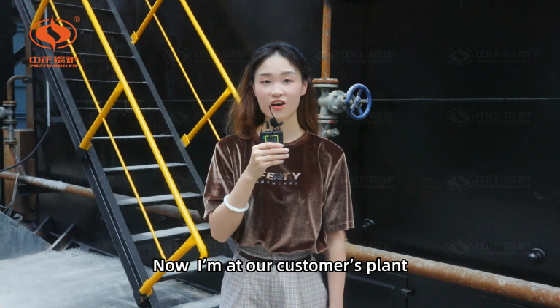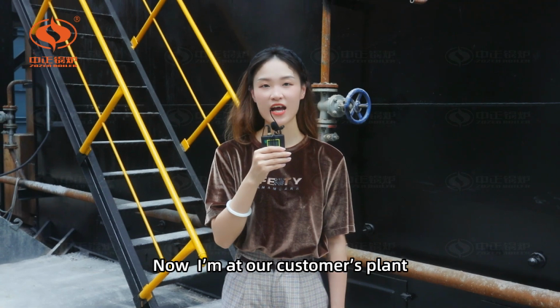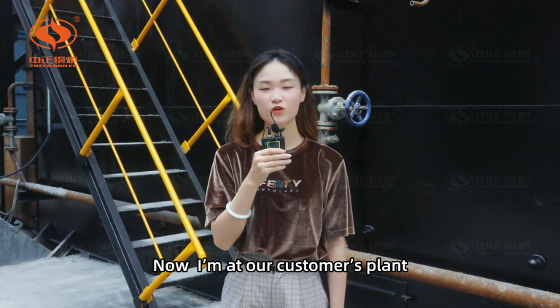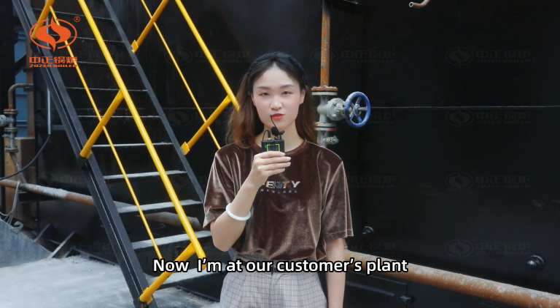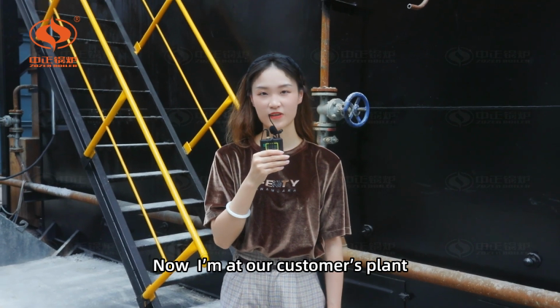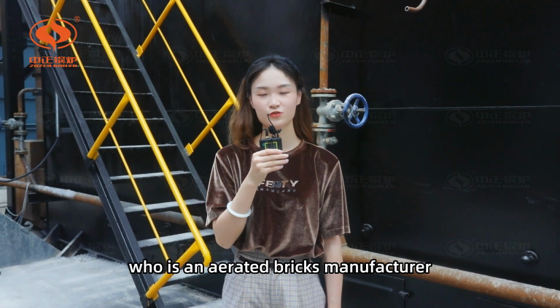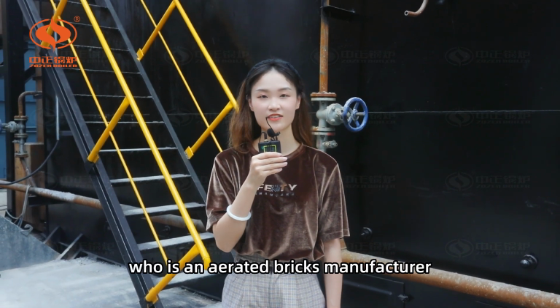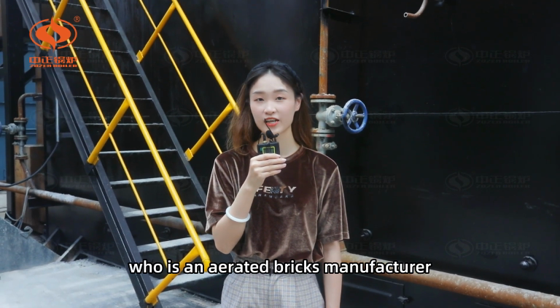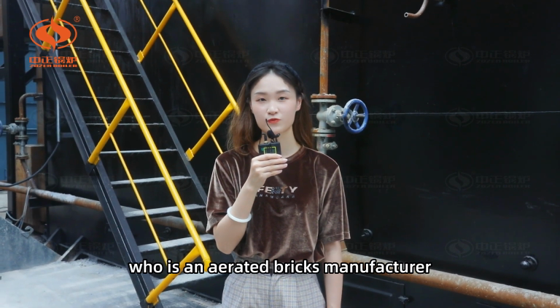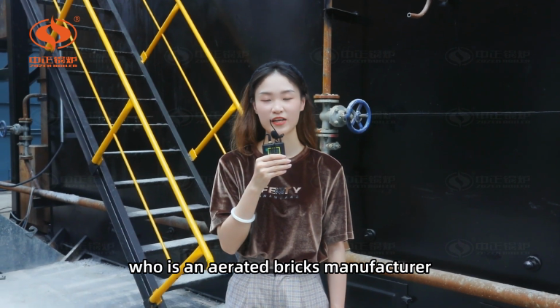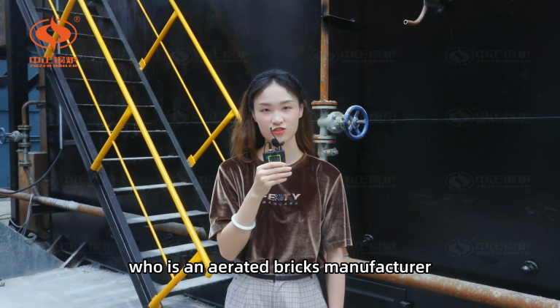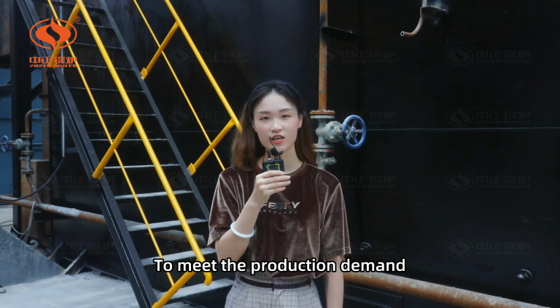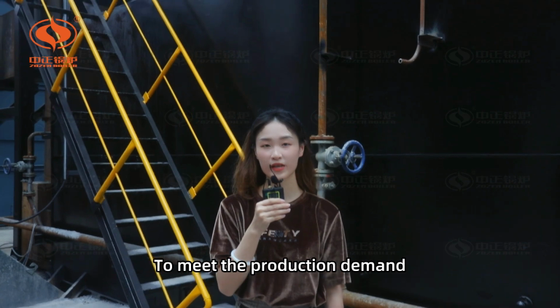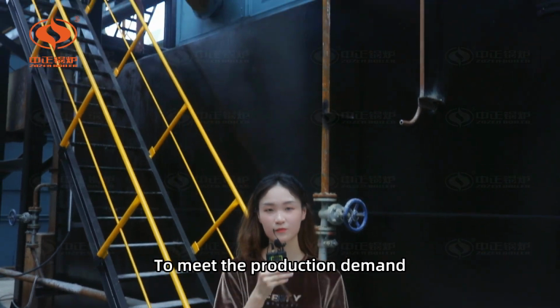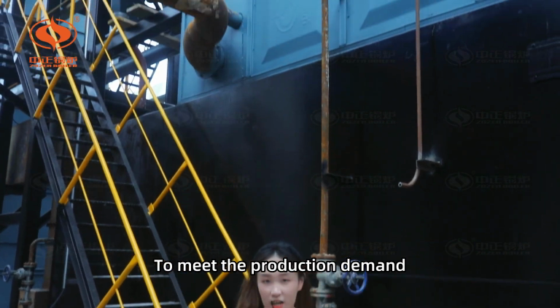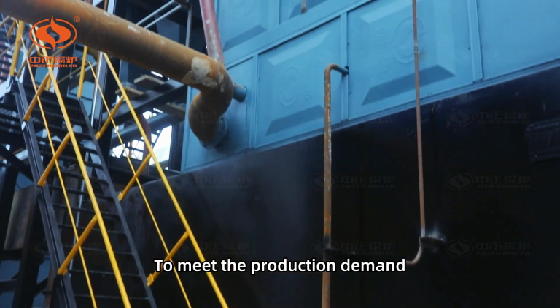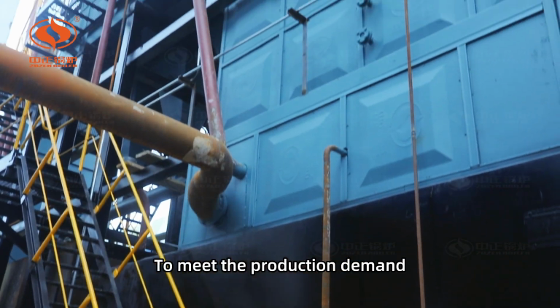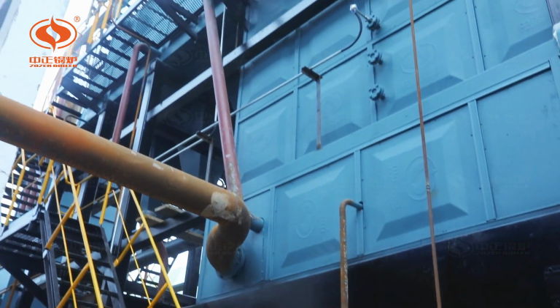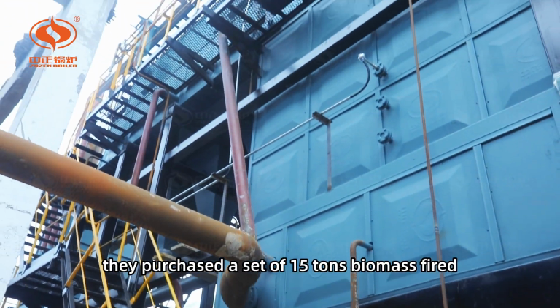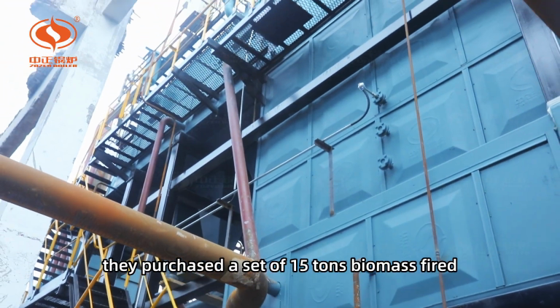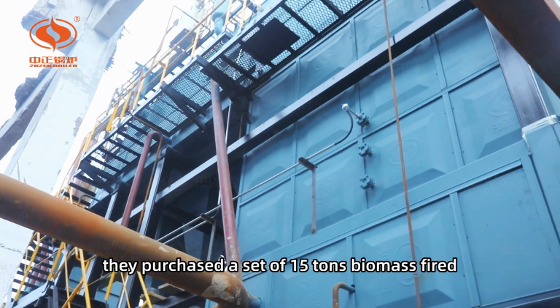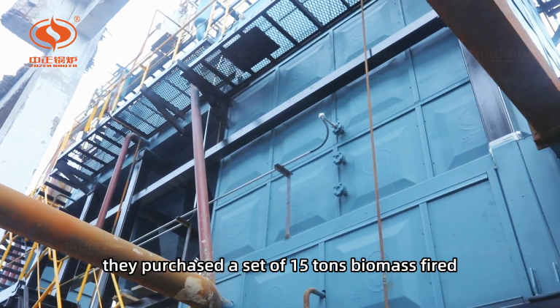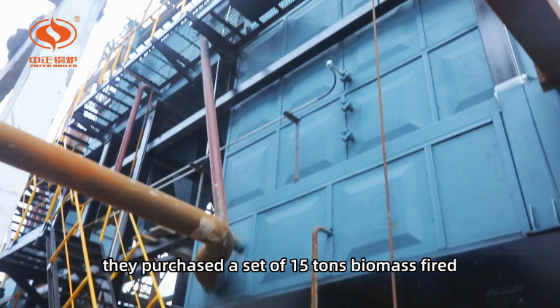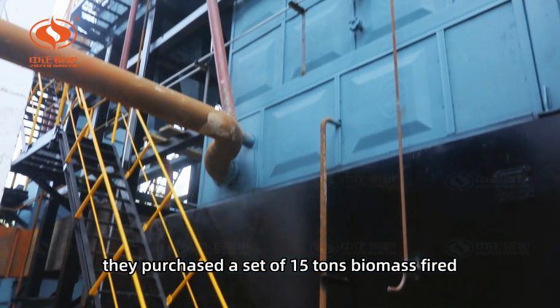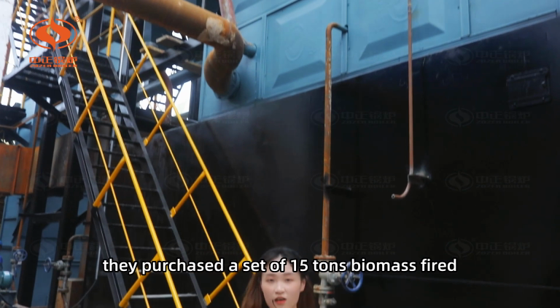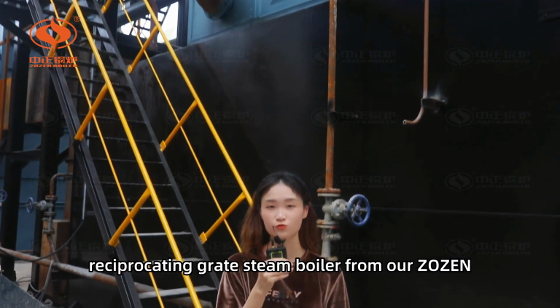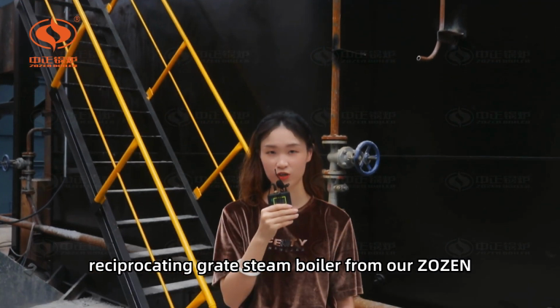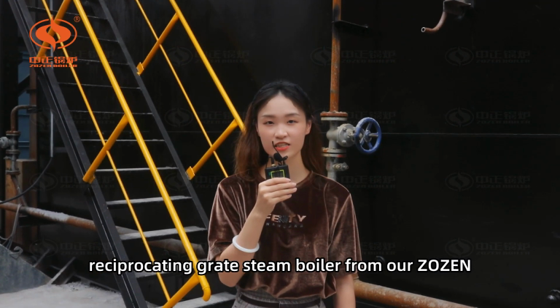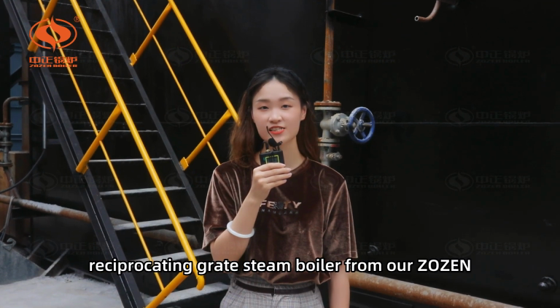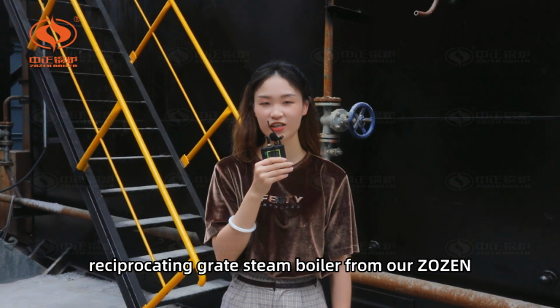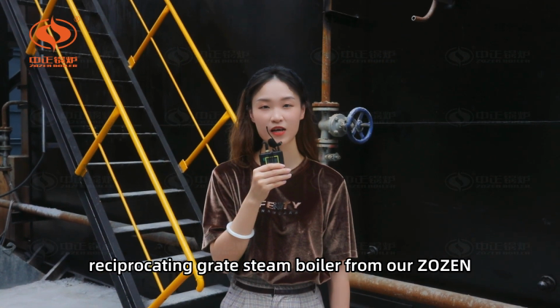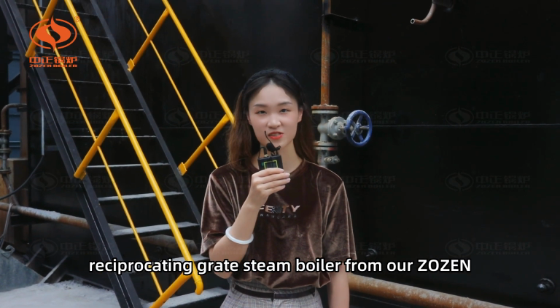Now, I'm at our customer's plant, who is an L-rated bricks manufacturer. To meet the production demand, they purchased a set of 50-ton biomass-fired reciprocating grate steam boiler from our Zongzen.